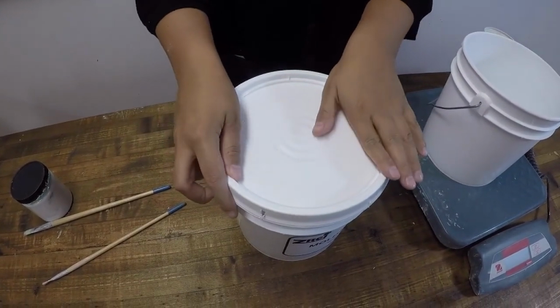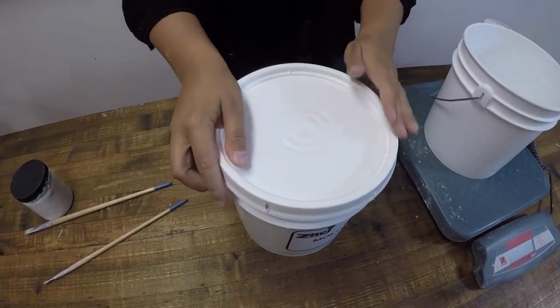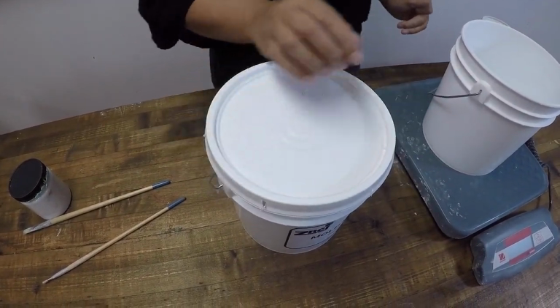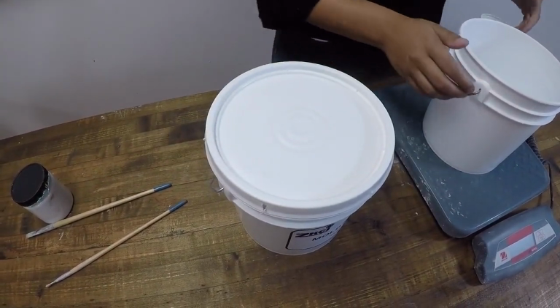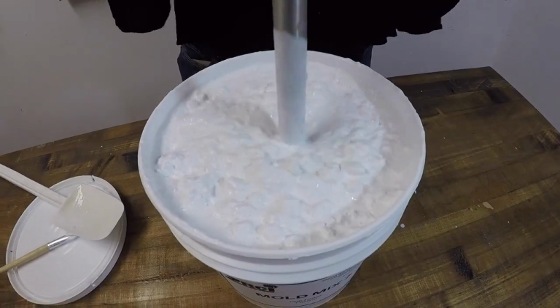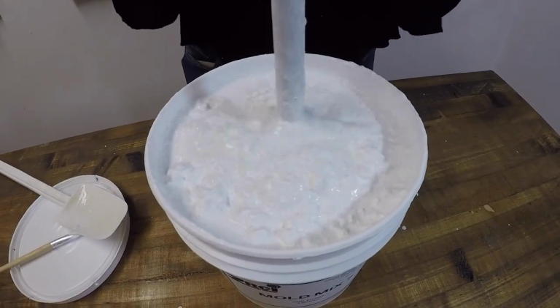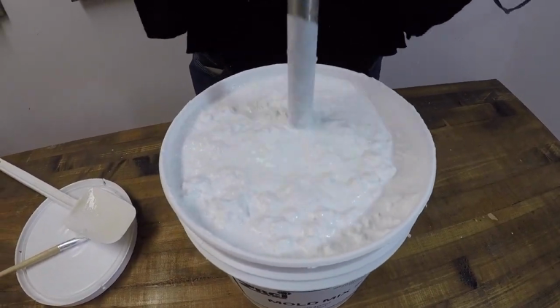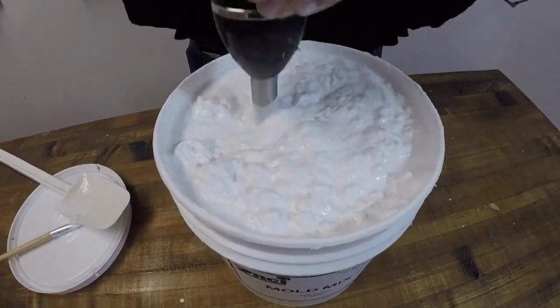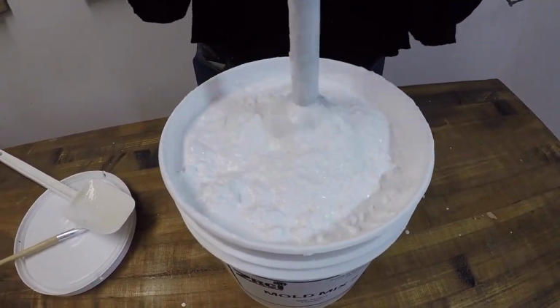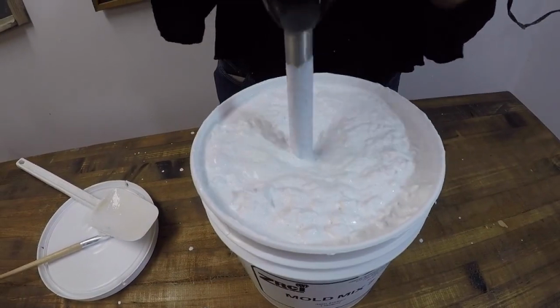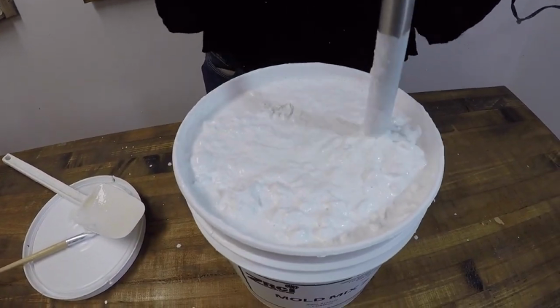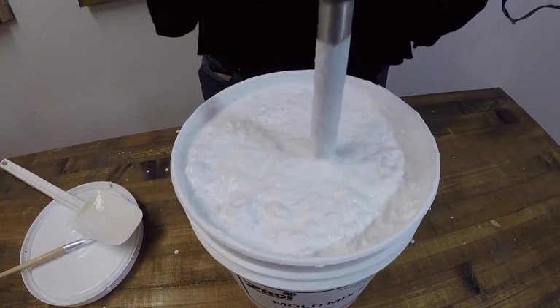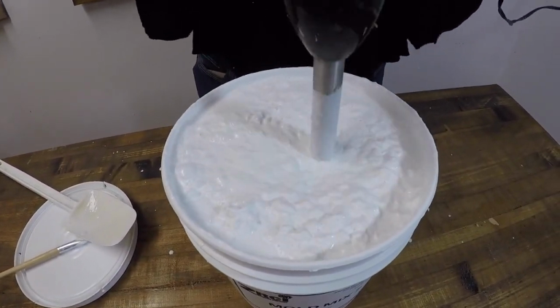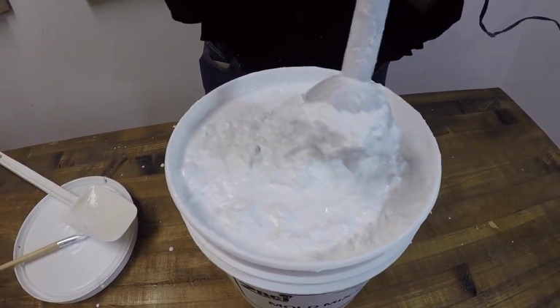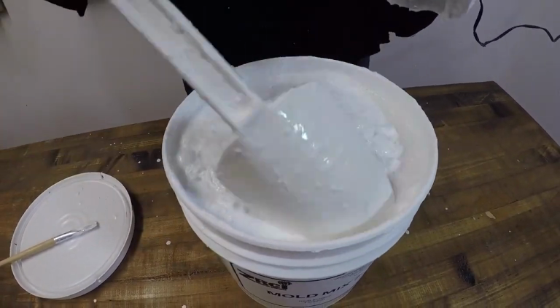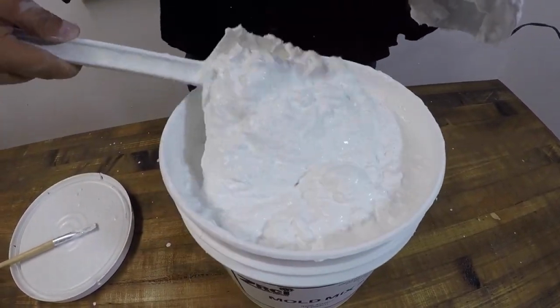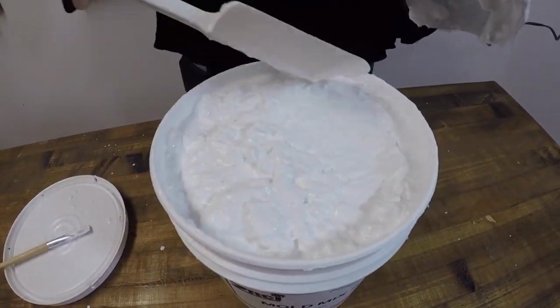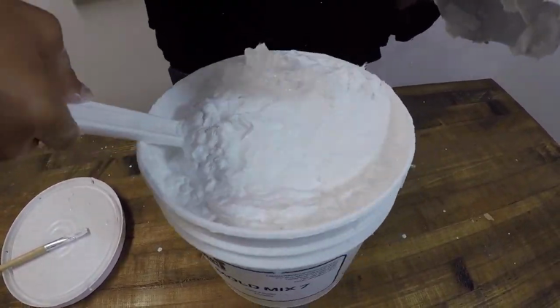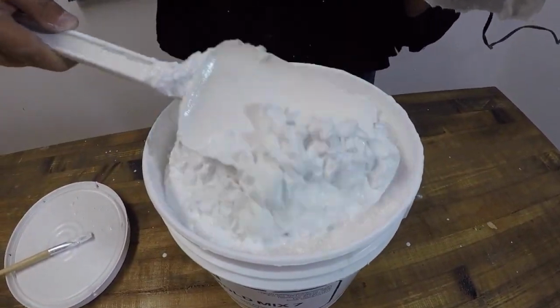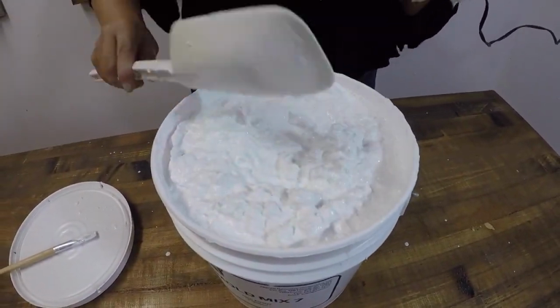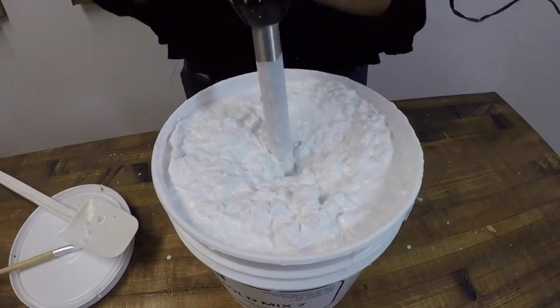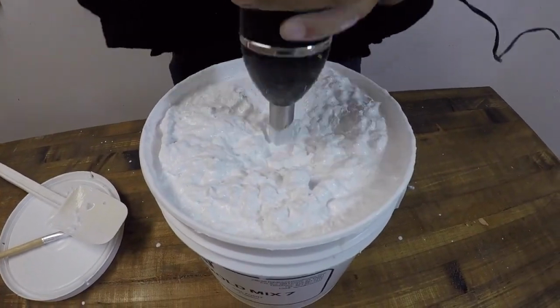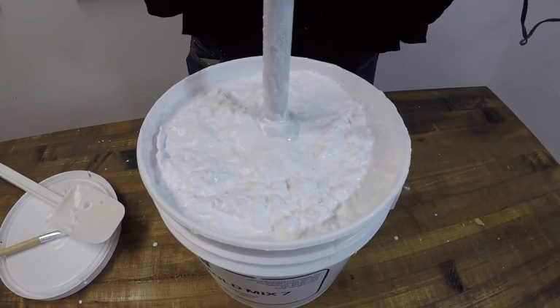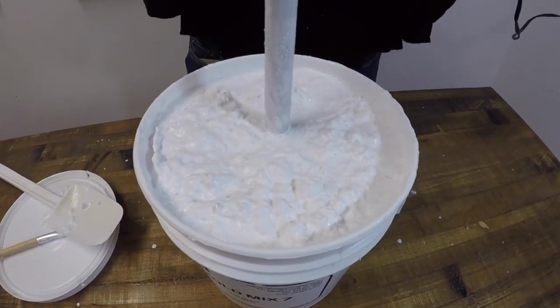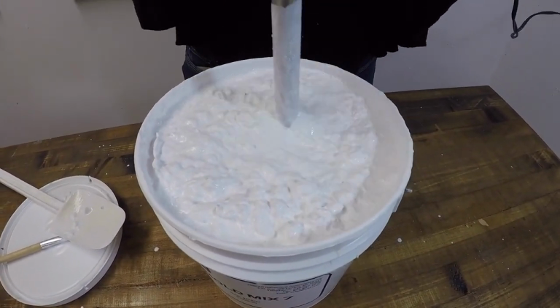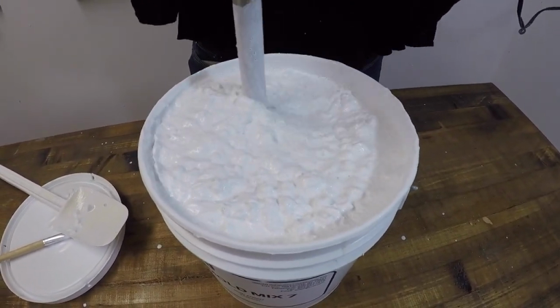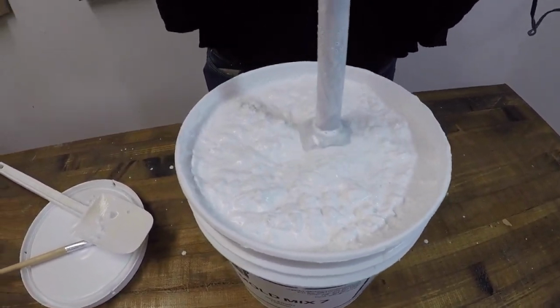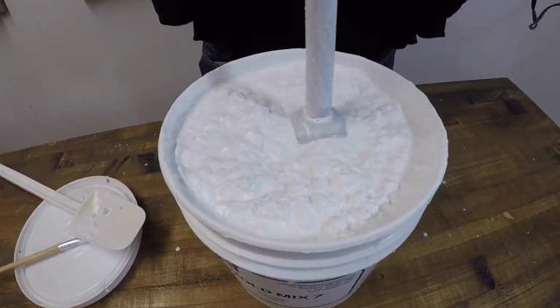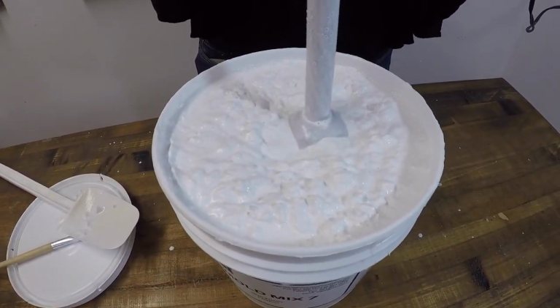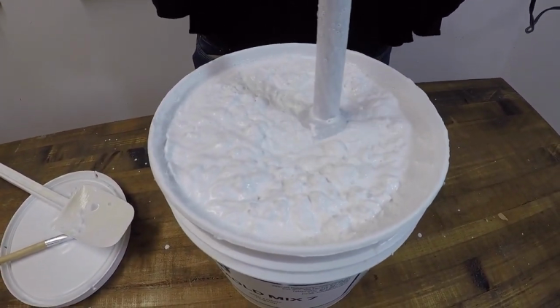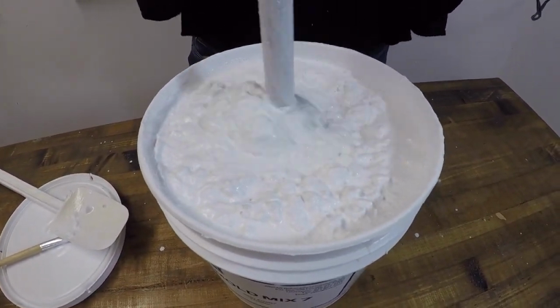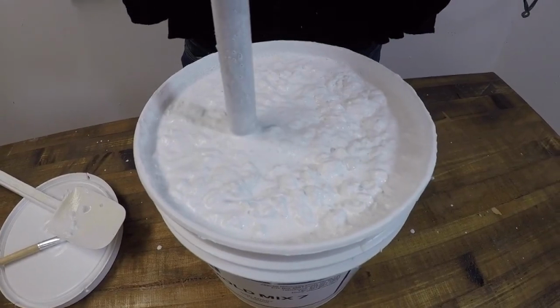Measure out 4.8 pounds of water, or 2.16 liters of water, and add it to your powder. Thoroughly mix the powder and the water using a spatula and a stick mixer until all of the clumps have been removed.